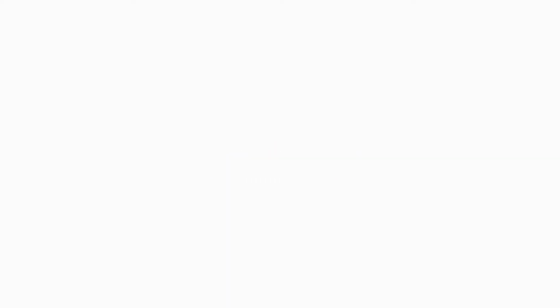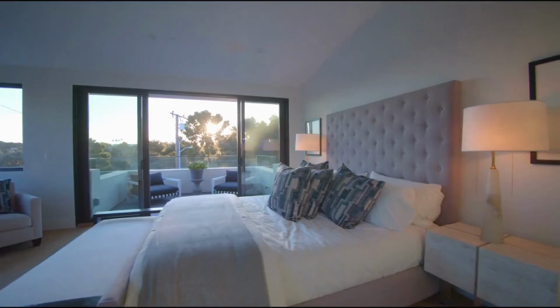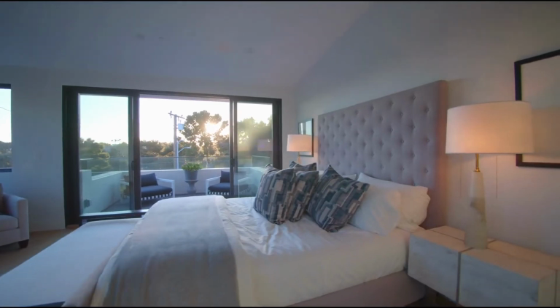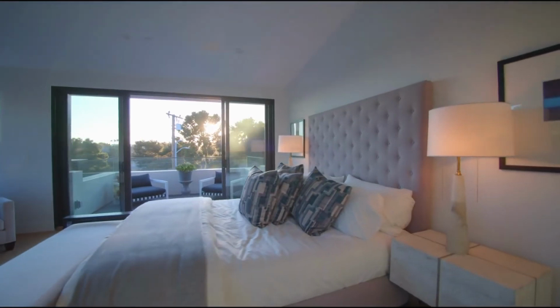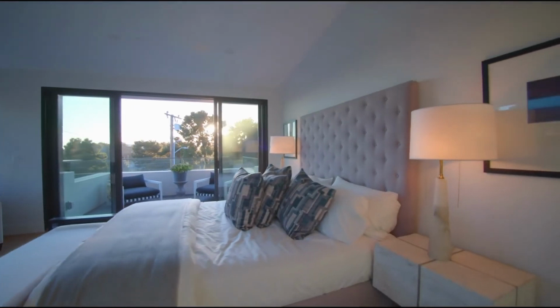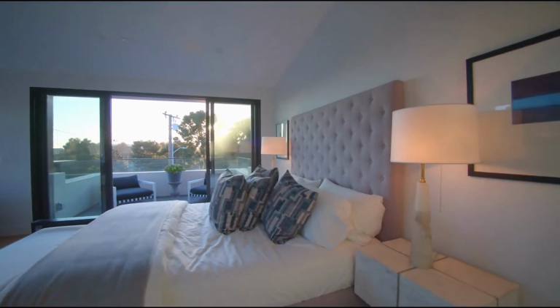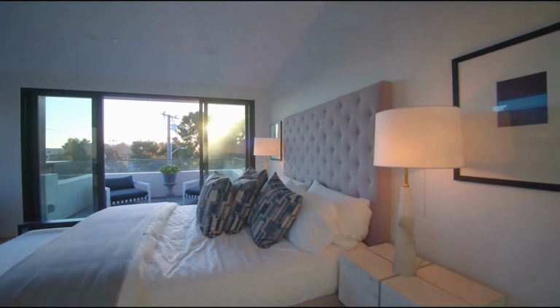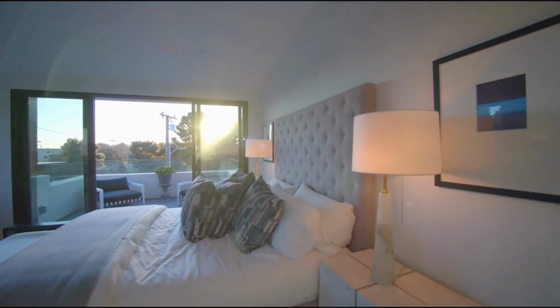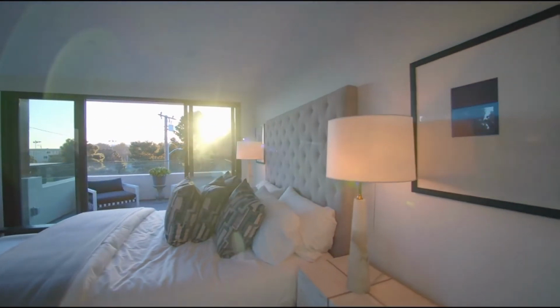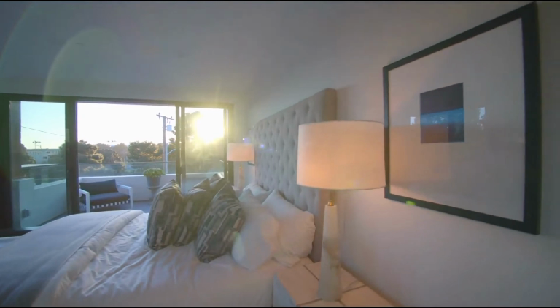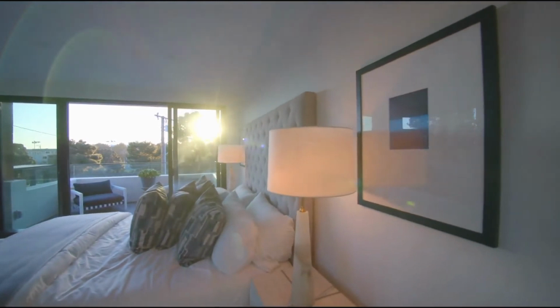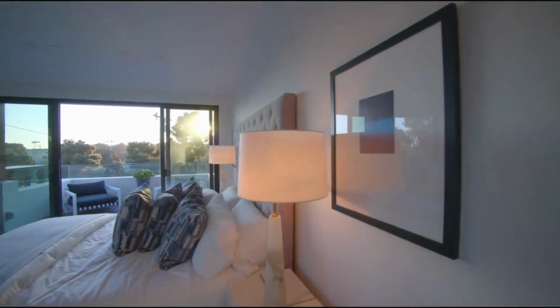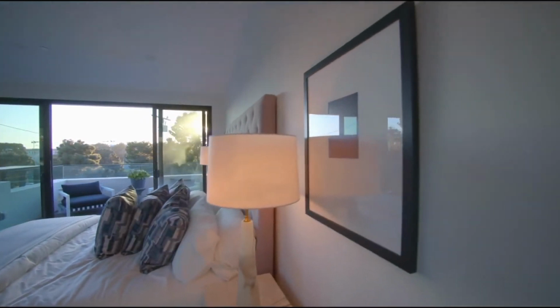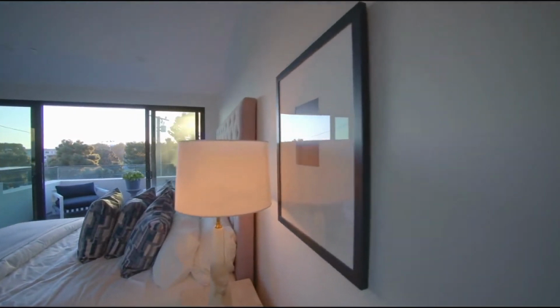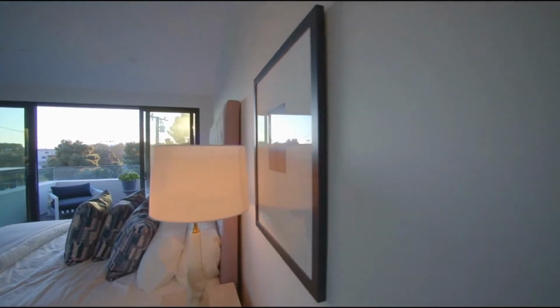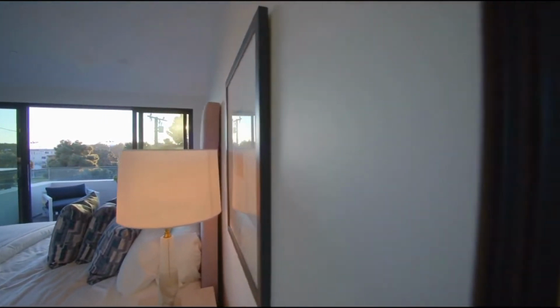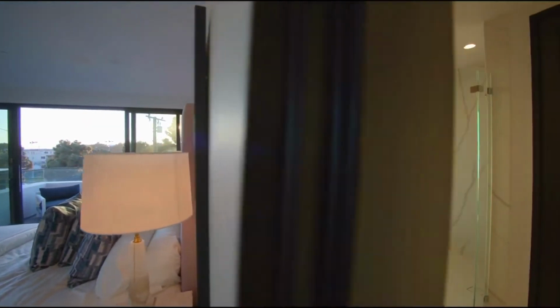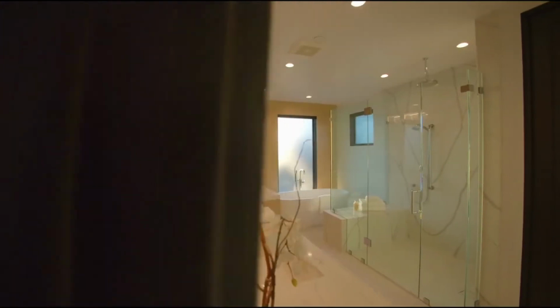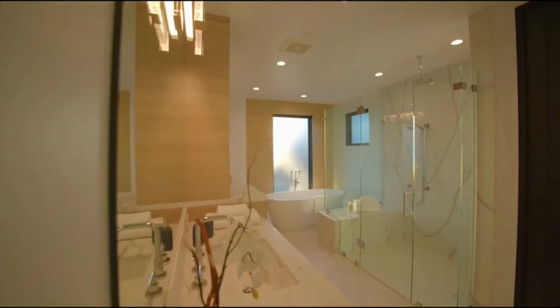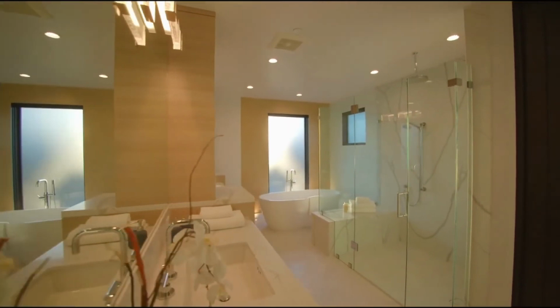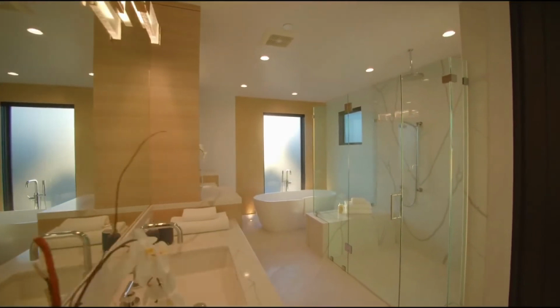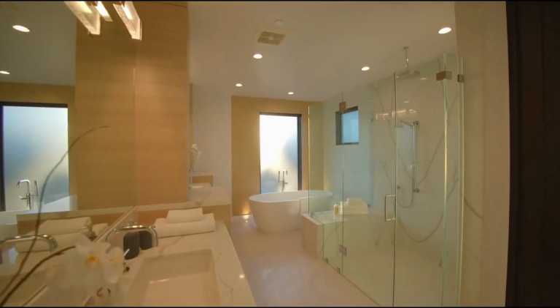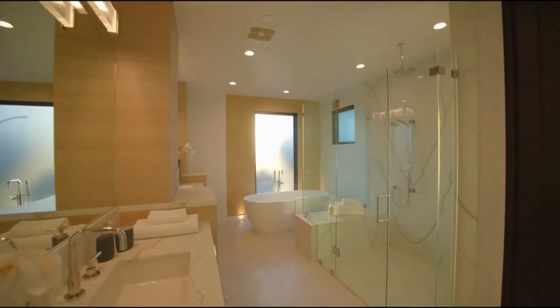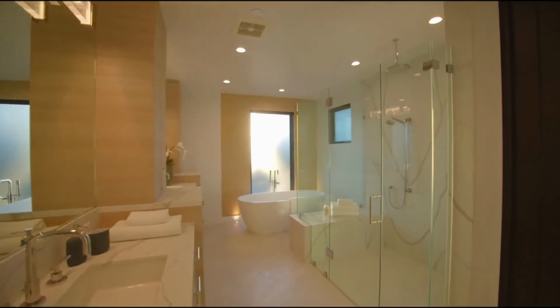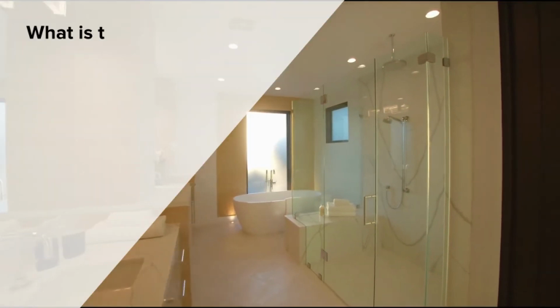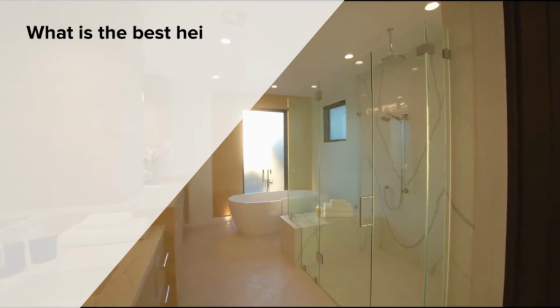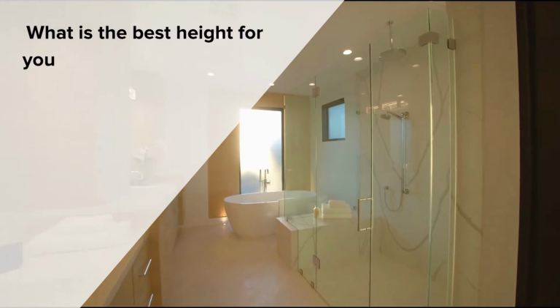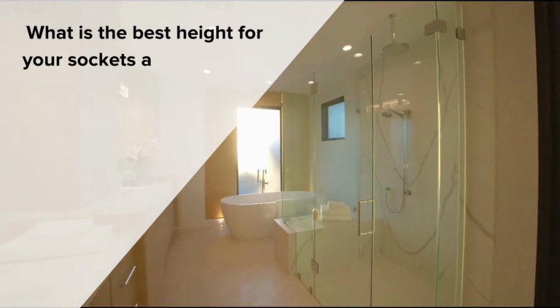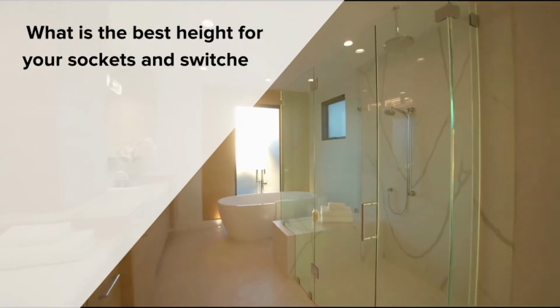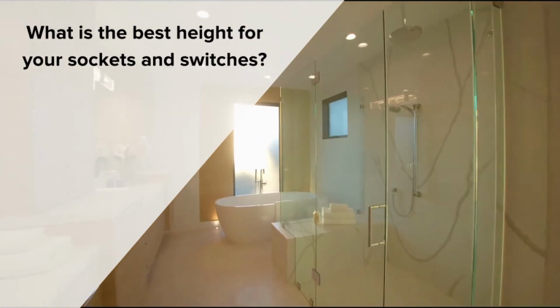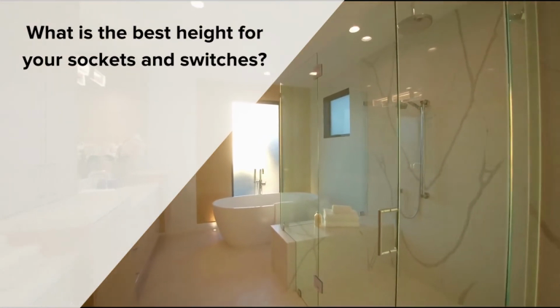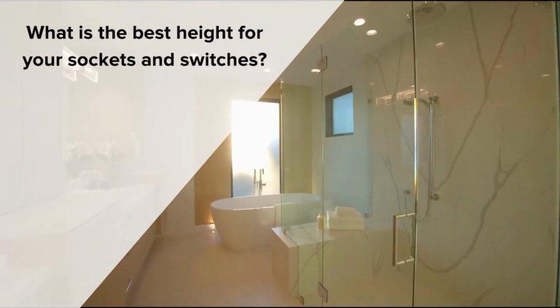If you're in the process of an electric rewire, a new home build, or just looking to refresh your current setup of sockets and switches, you might be wondering what the best height for them might be.